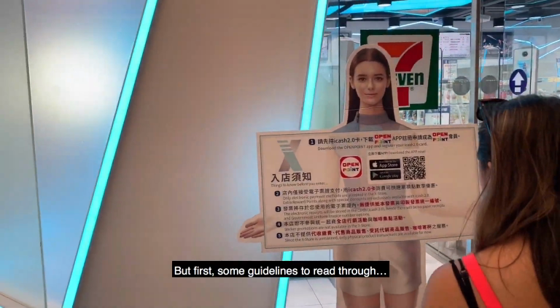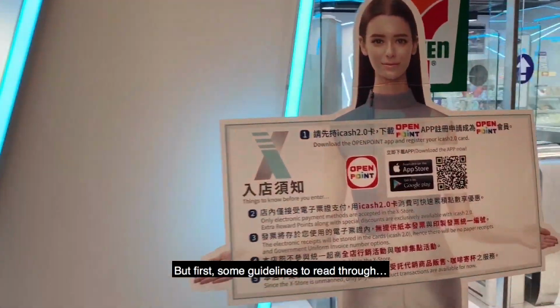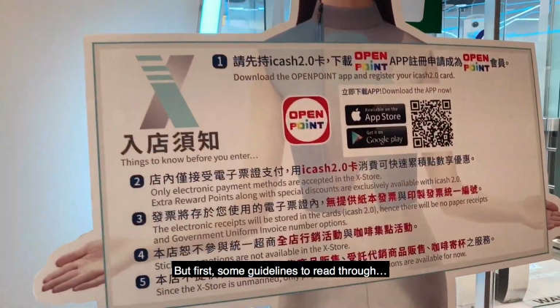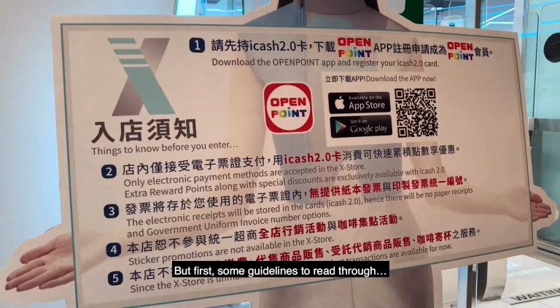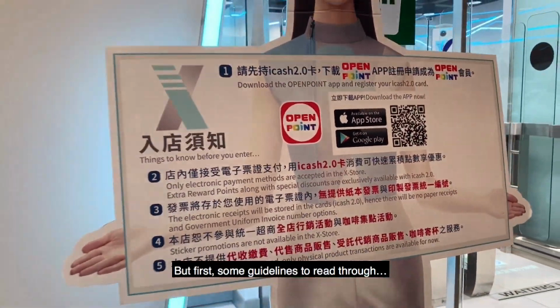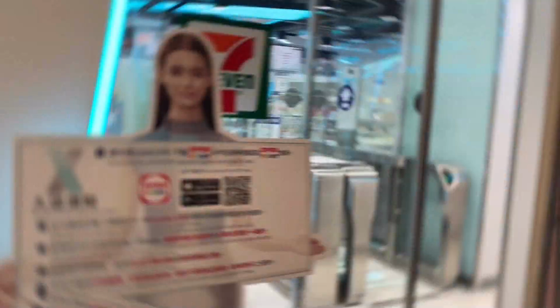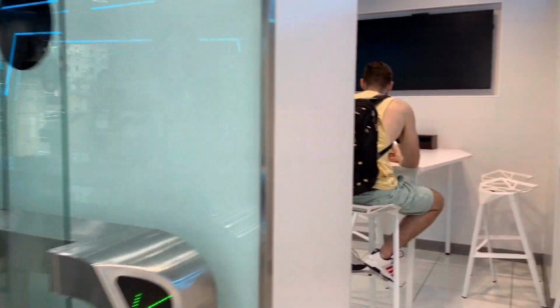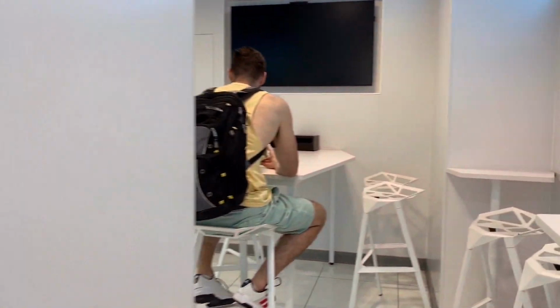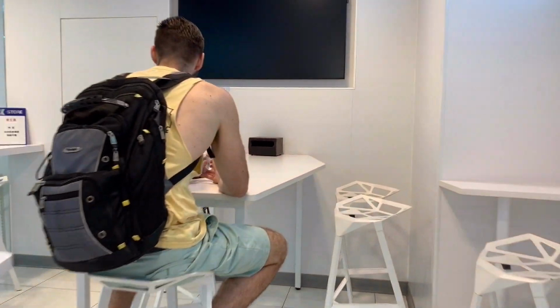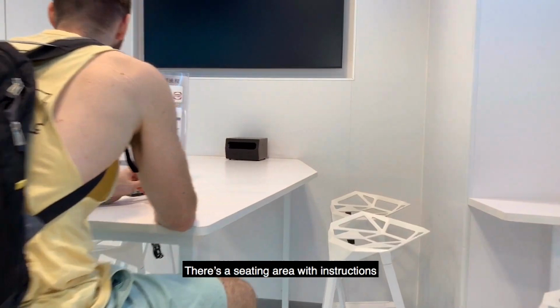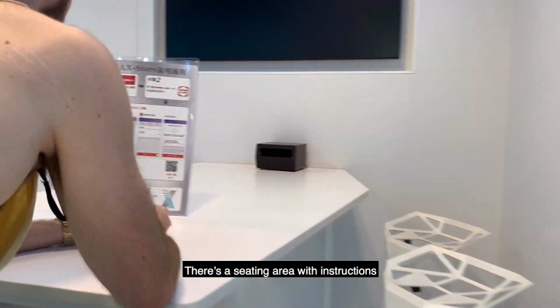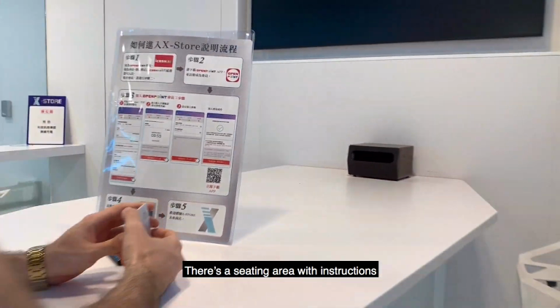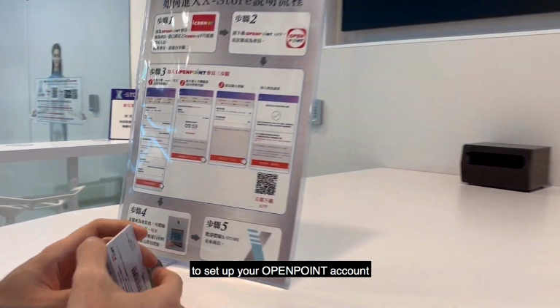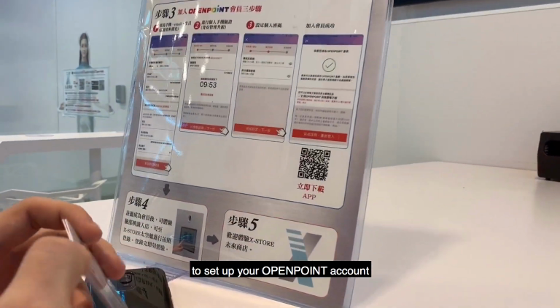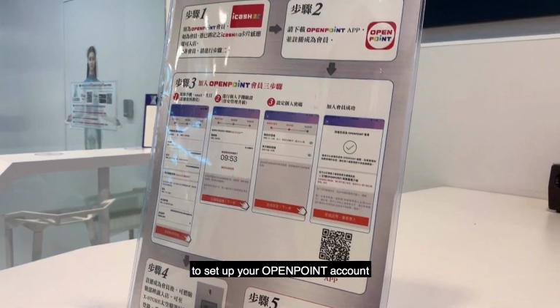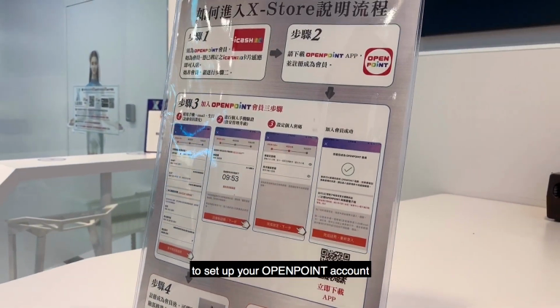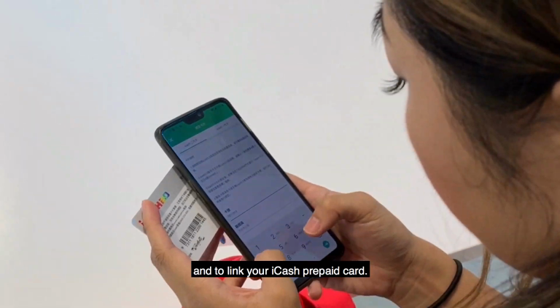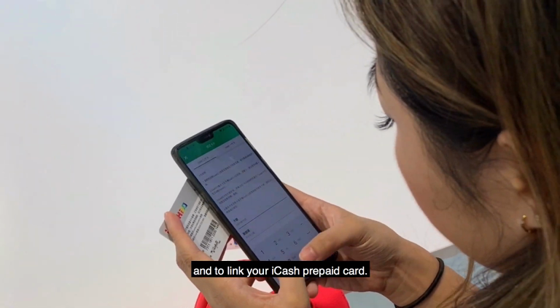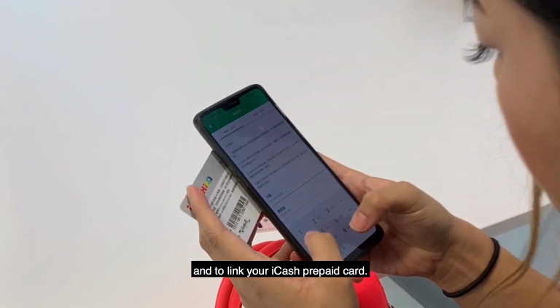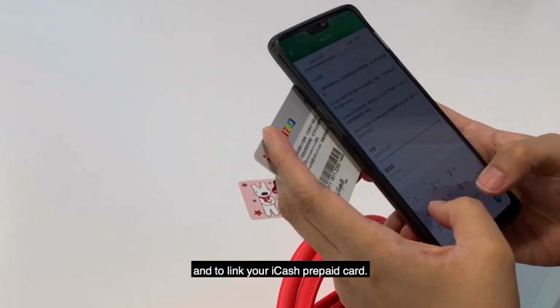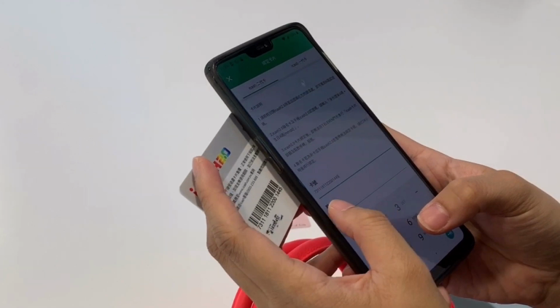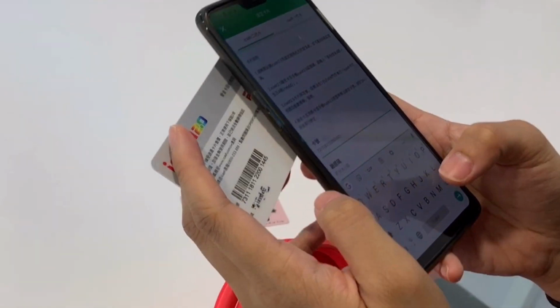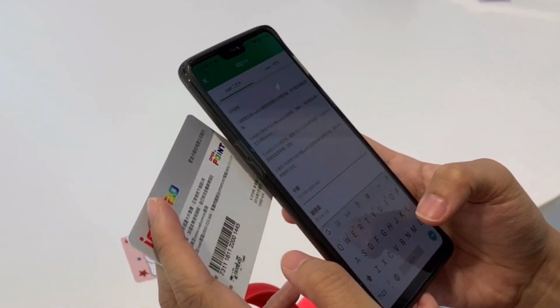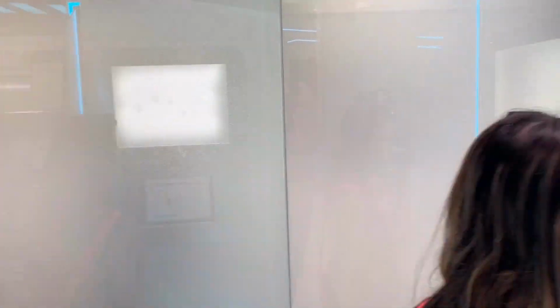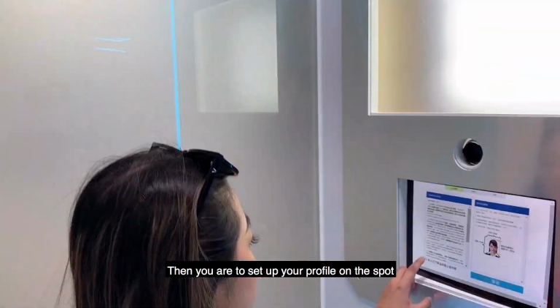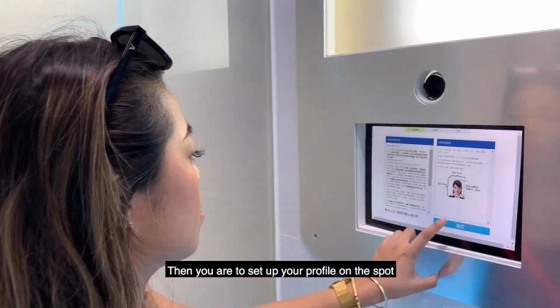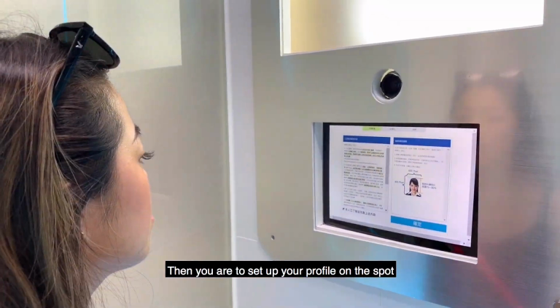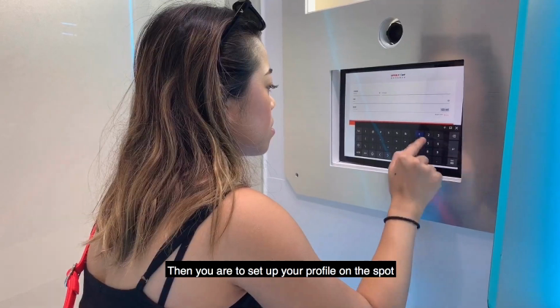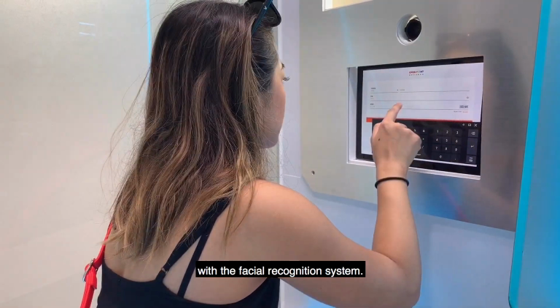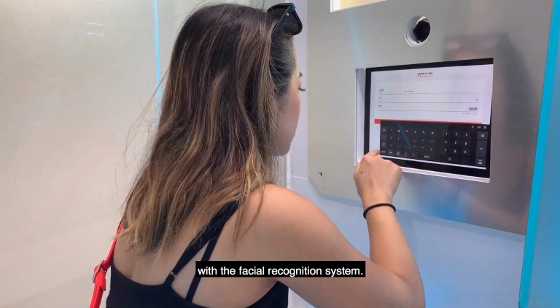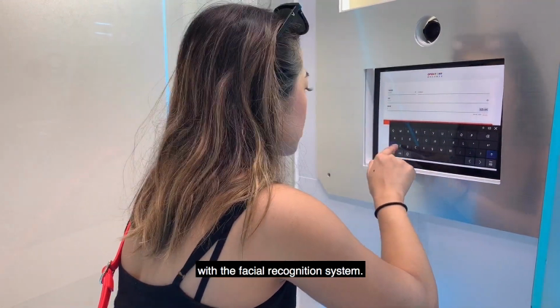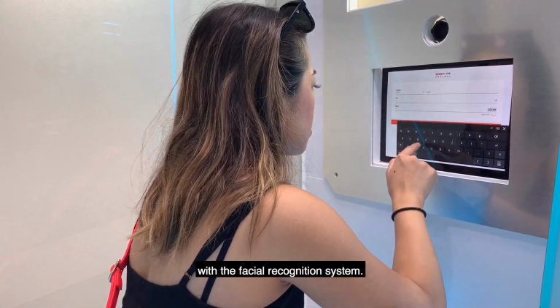But first, some guidelines to read through. There is a seating area with instructions to set up your OpenPoint account and to link your iCash prepaid card. Then you are to set up your profile on the spot with the facial recognition system.